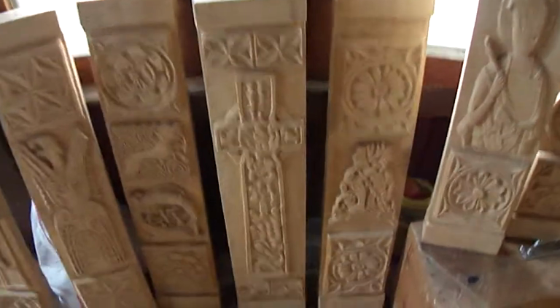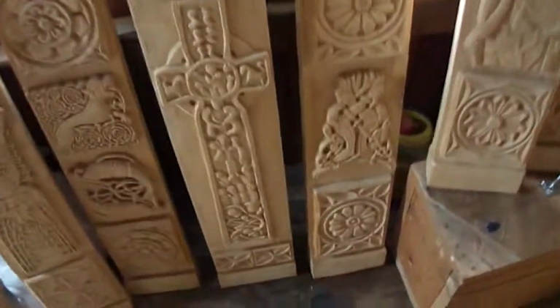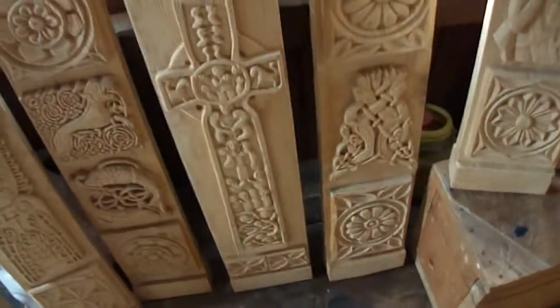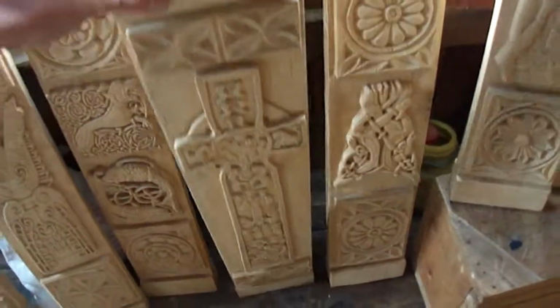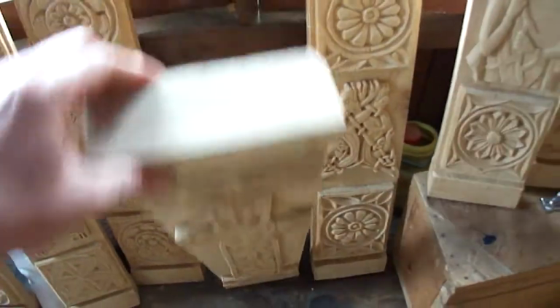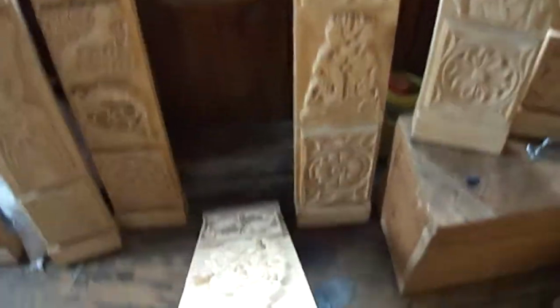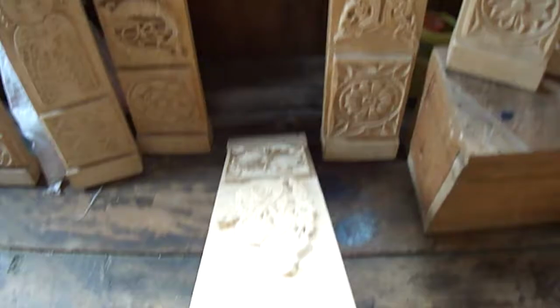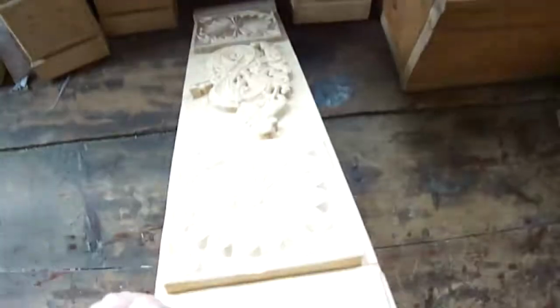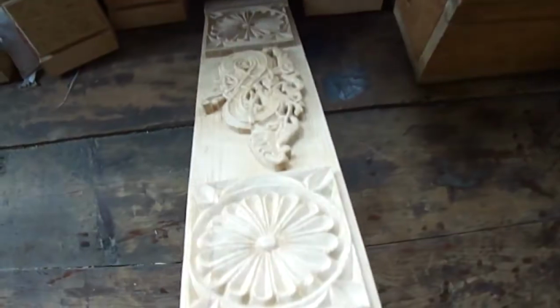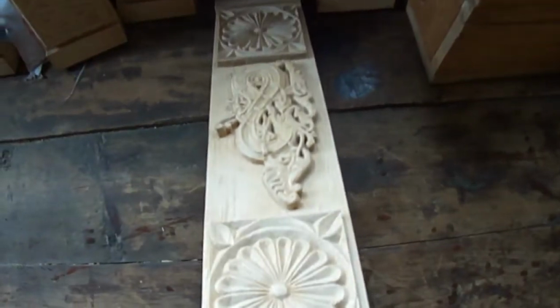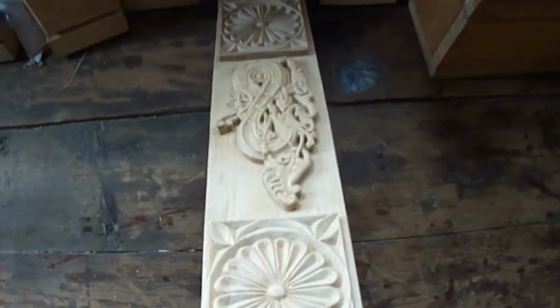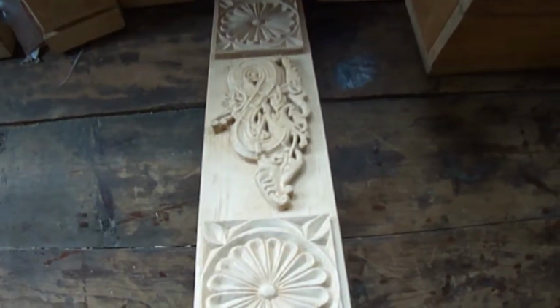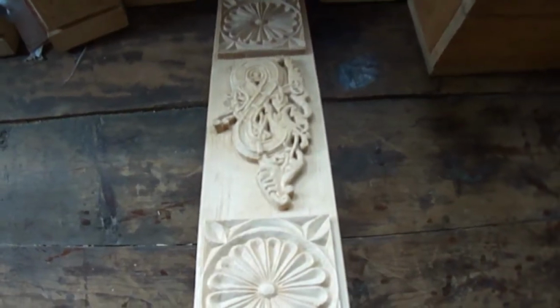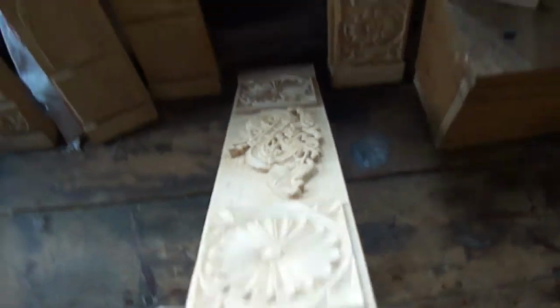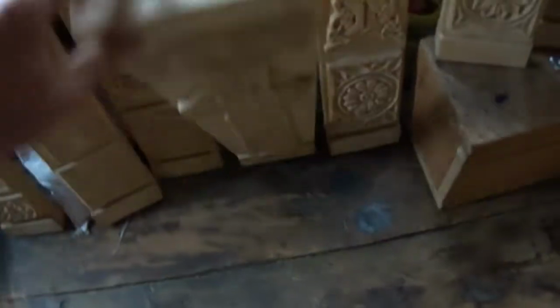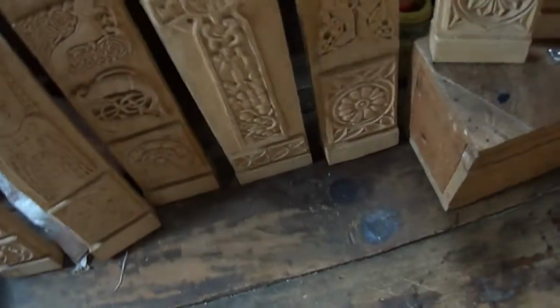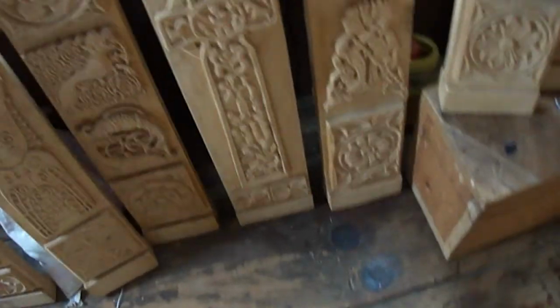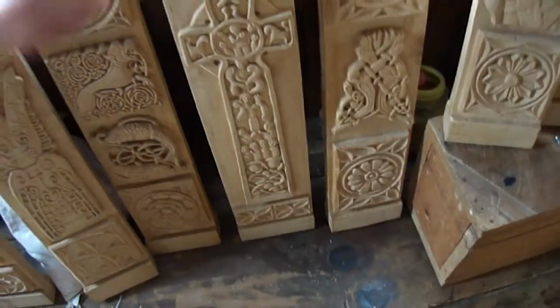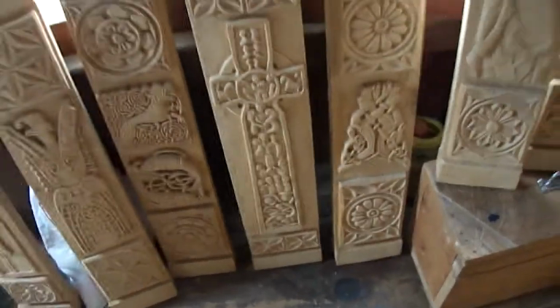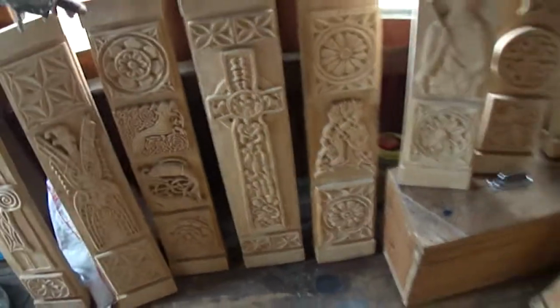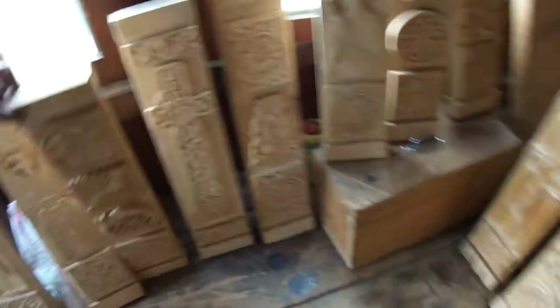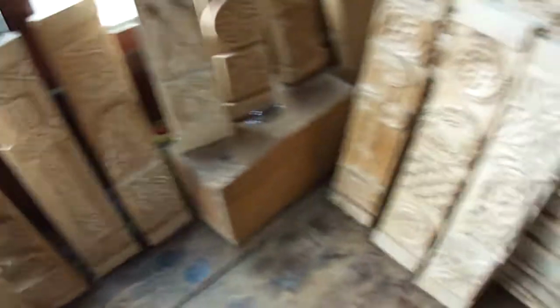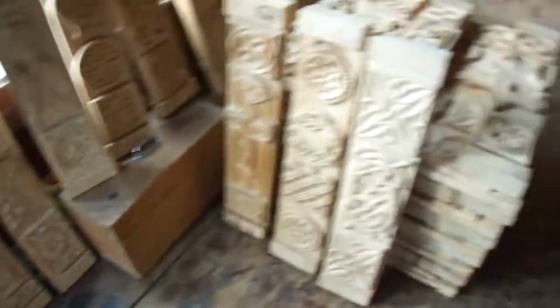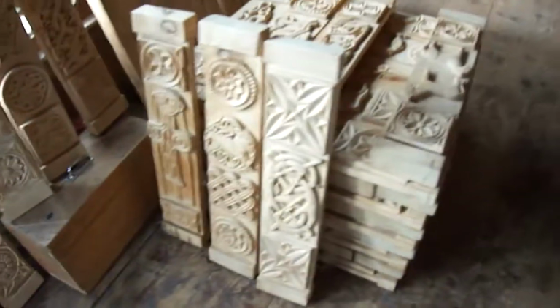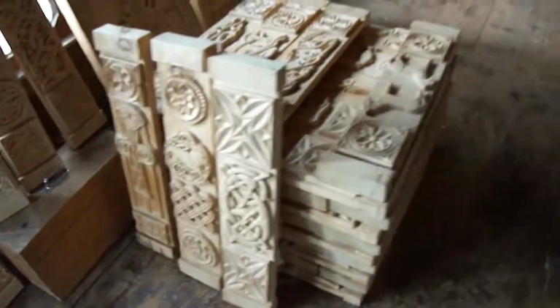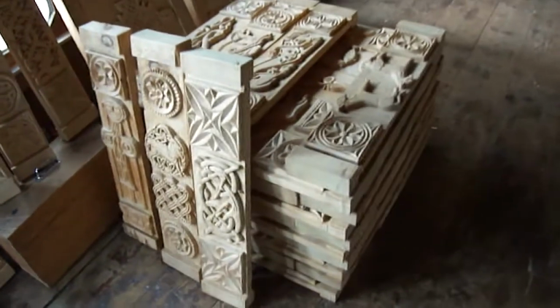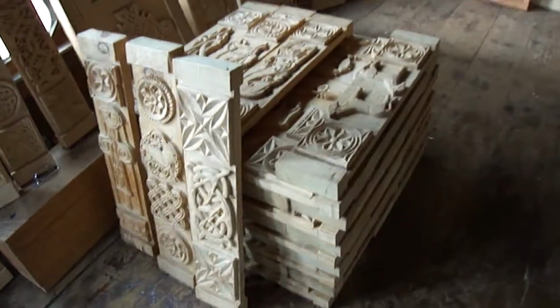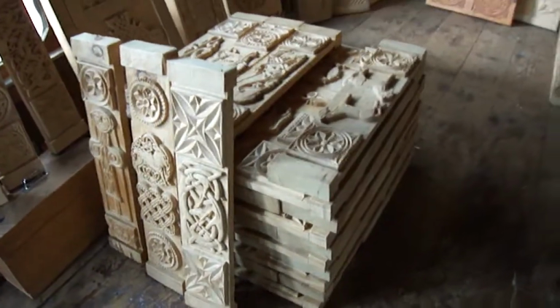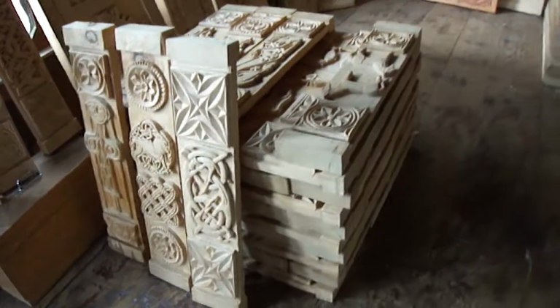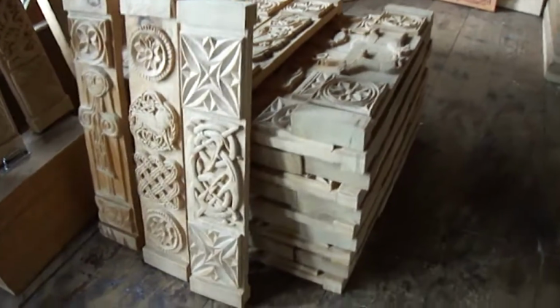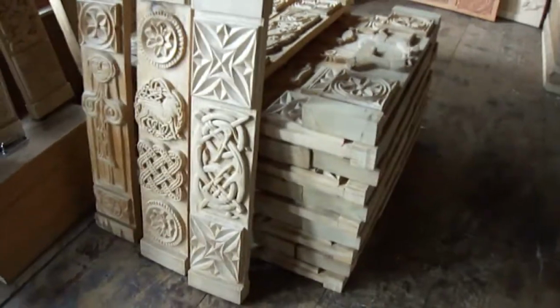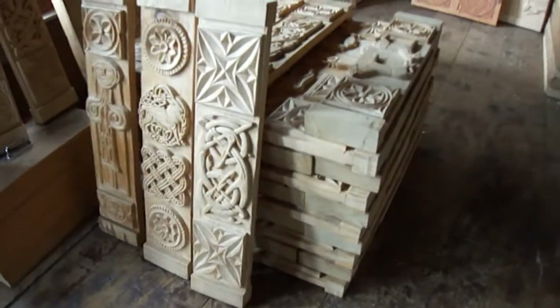They're all double-sided, so one side will show onto the pond side and one side into the decking. There are 60-odd of those pieces there, all stacked up.